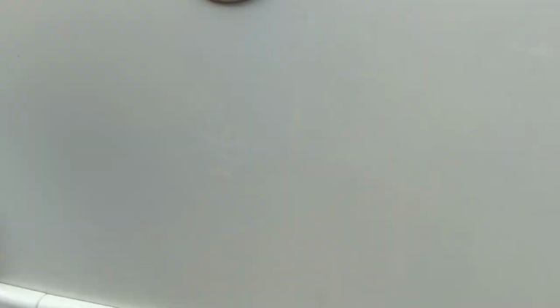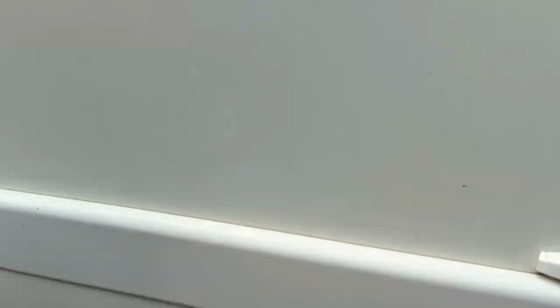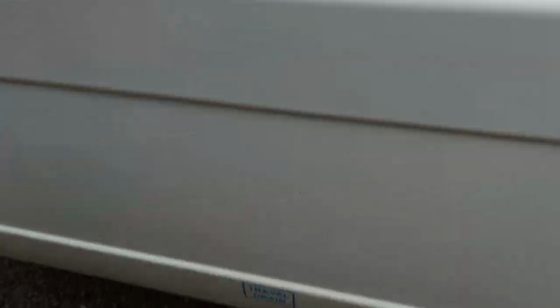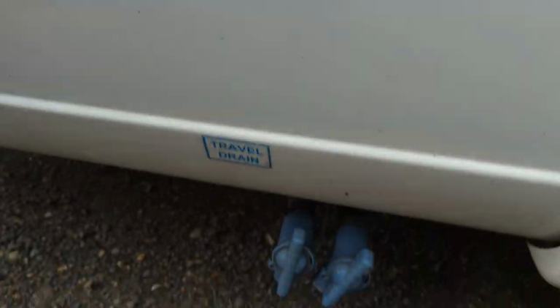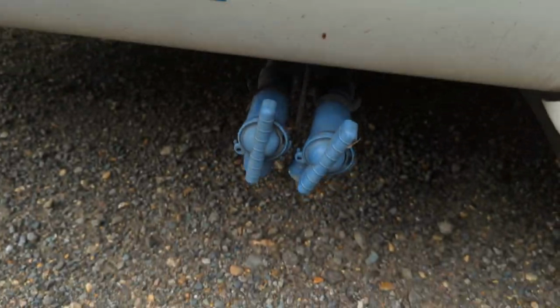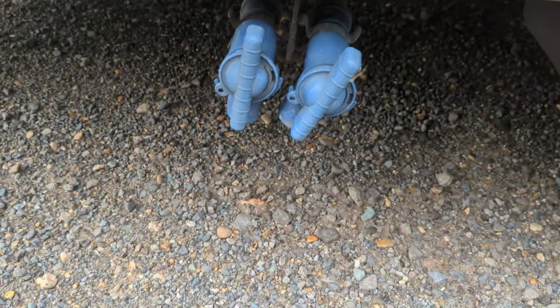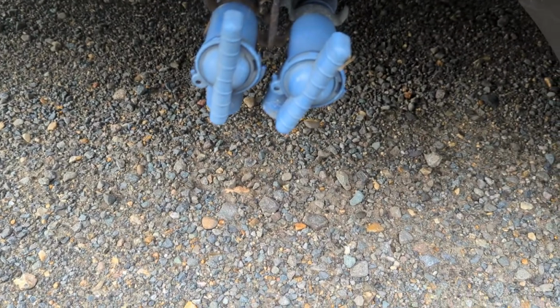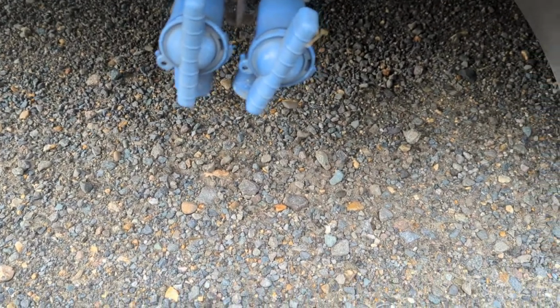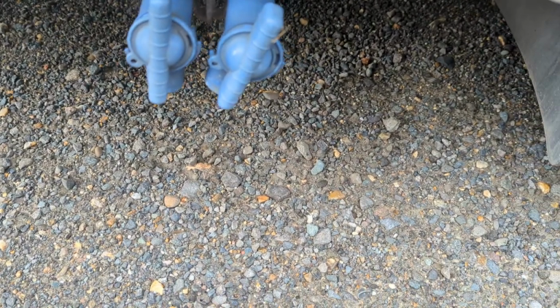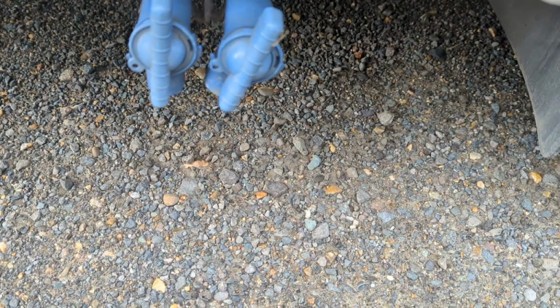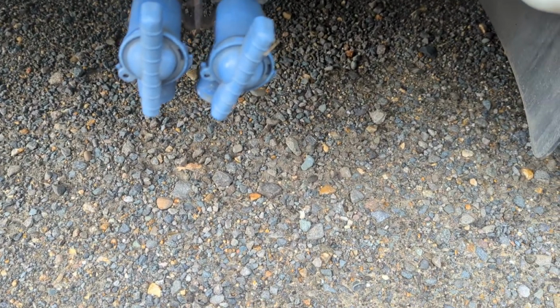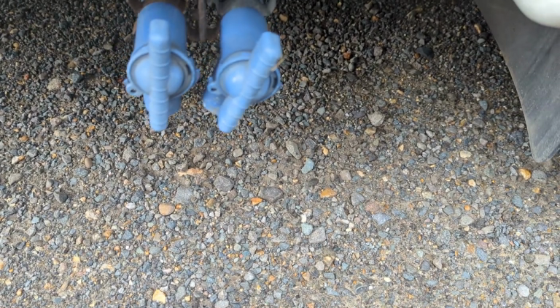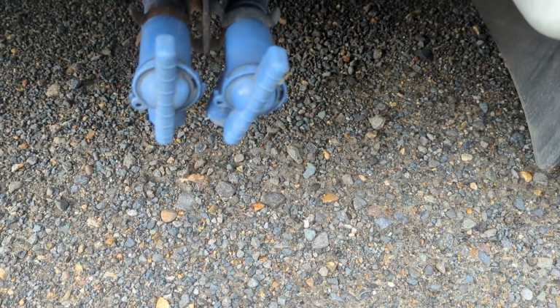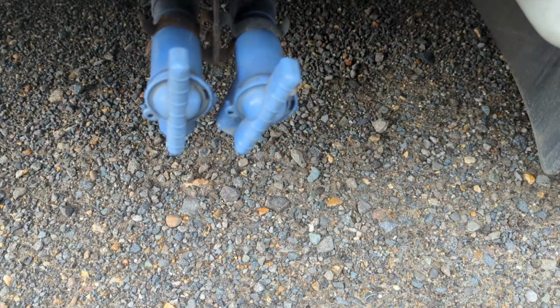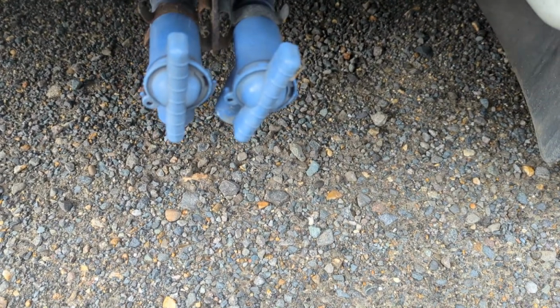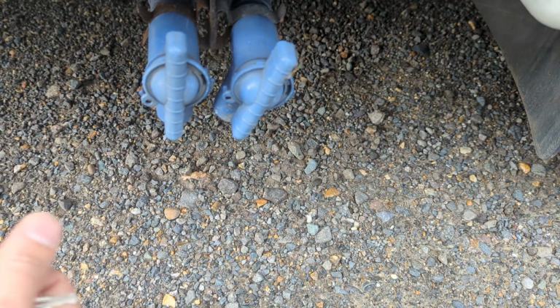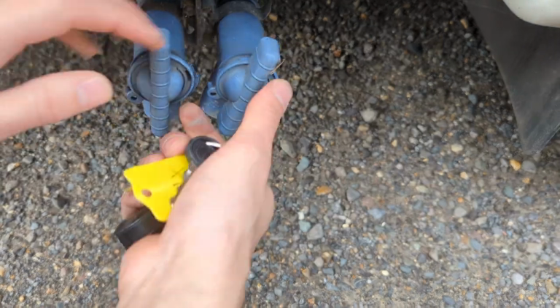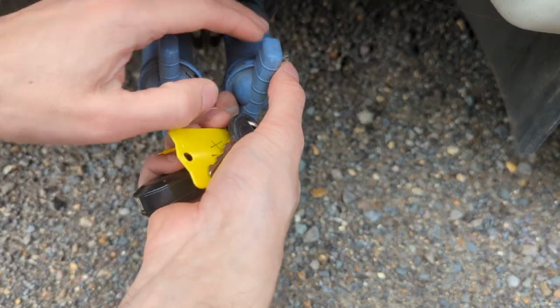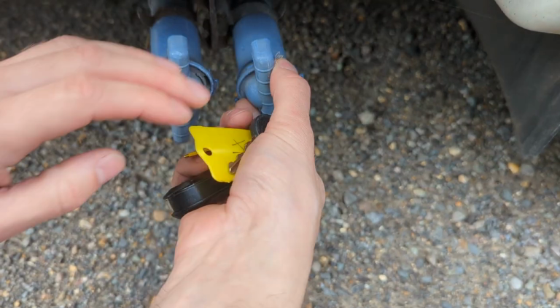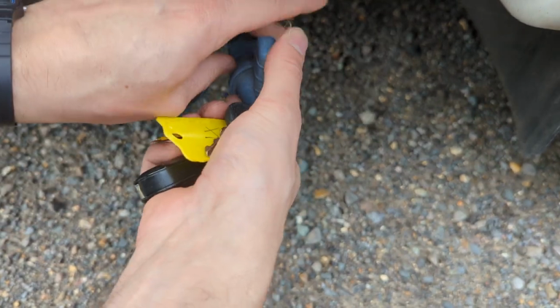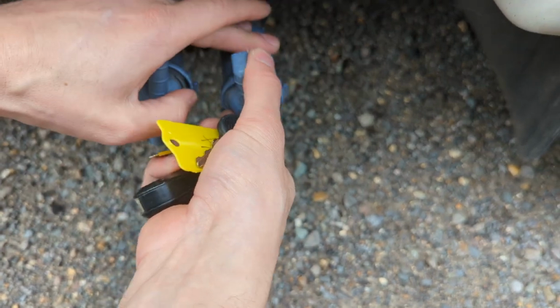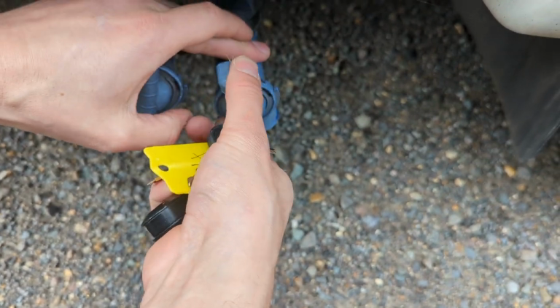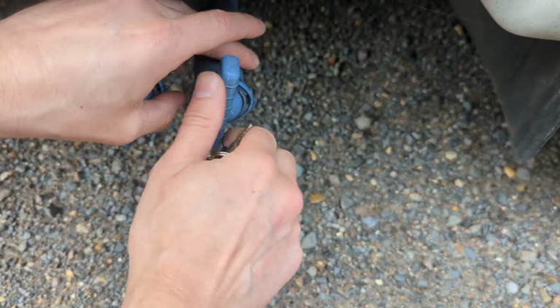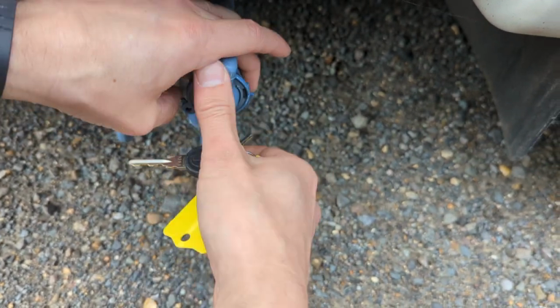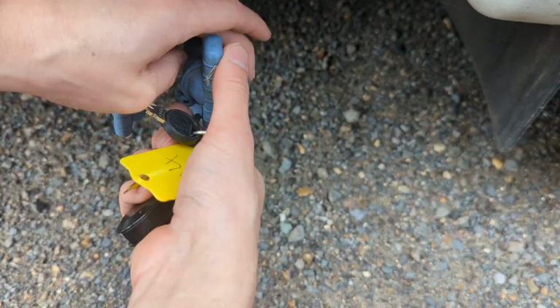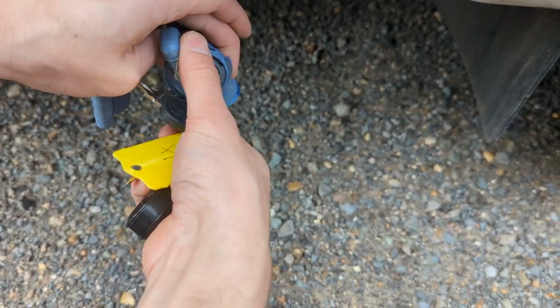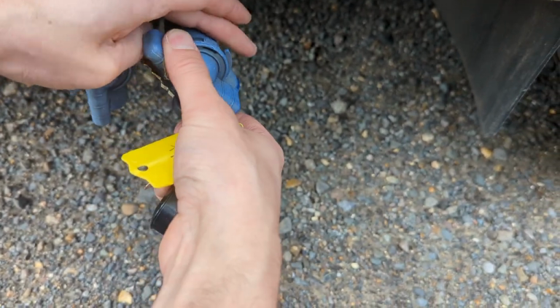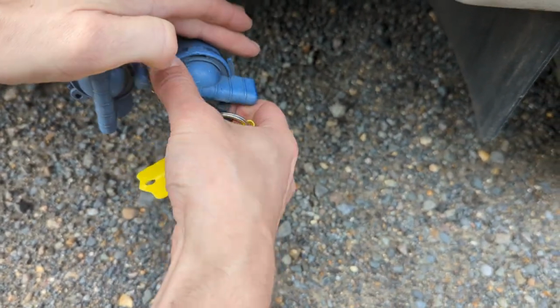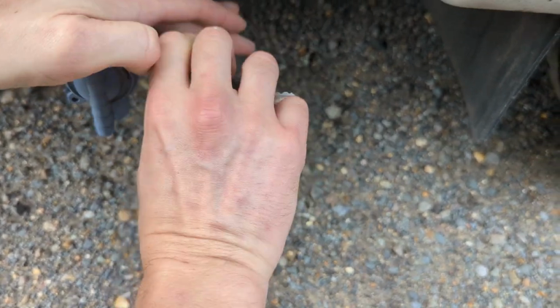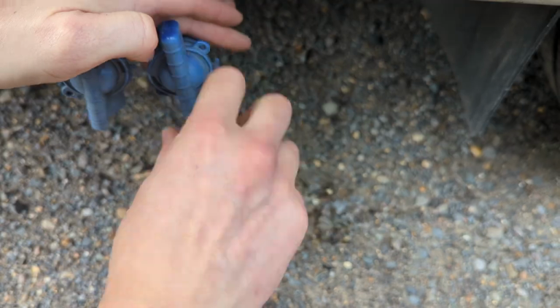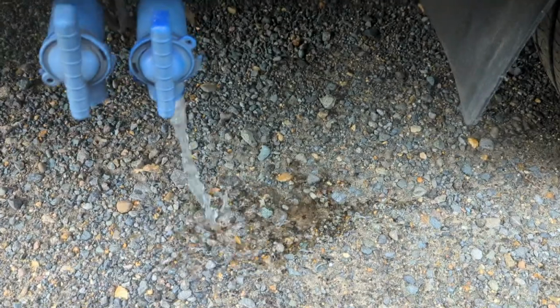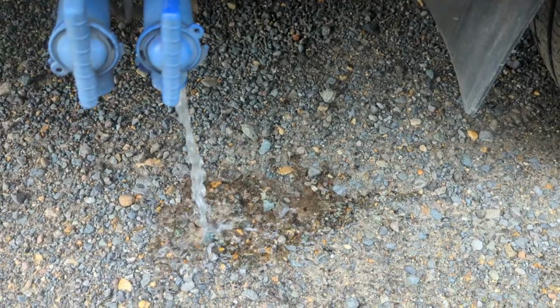To drain your fresh water, you've got two taps here. One will drain it completely and the other will leave about 25% in there for you. You might want to leave a little bit when you travel so you can use the toilet and wash your hands.